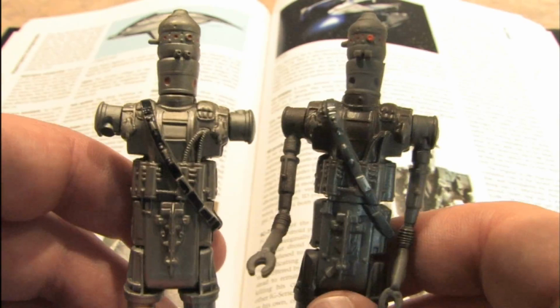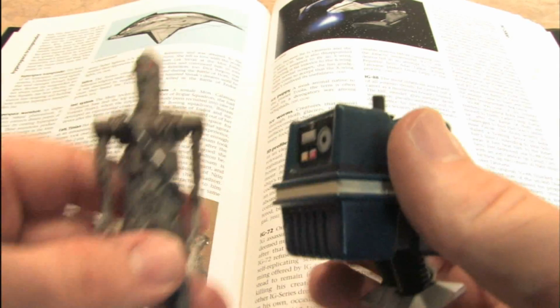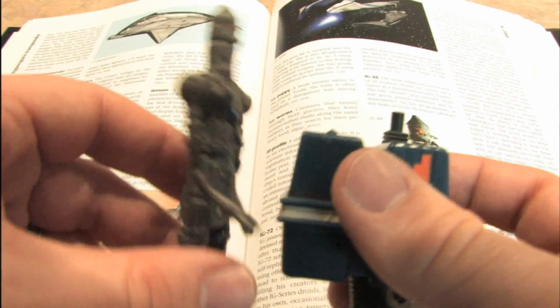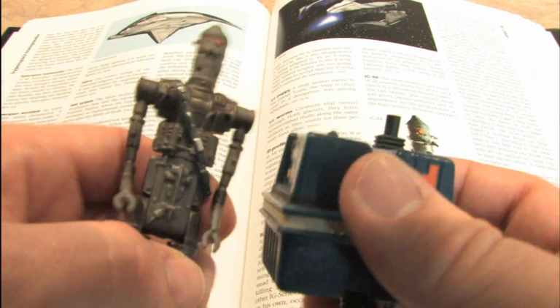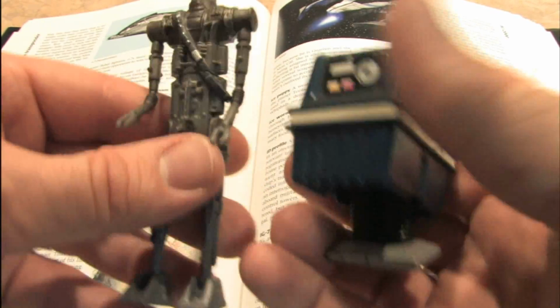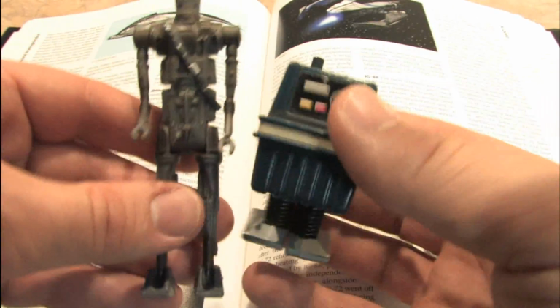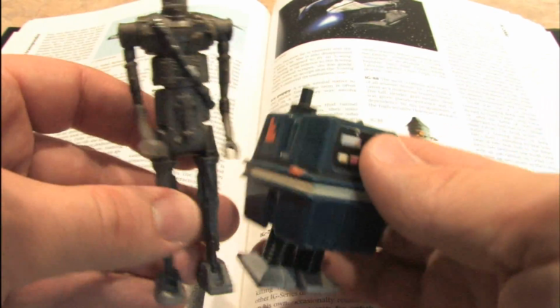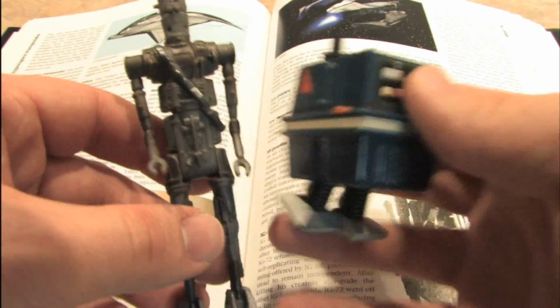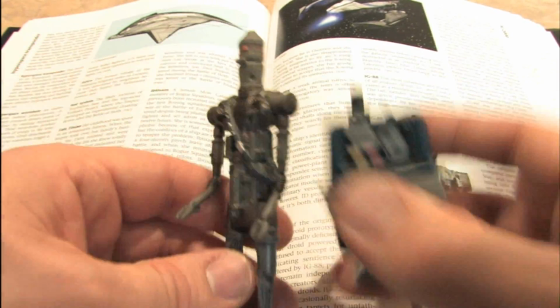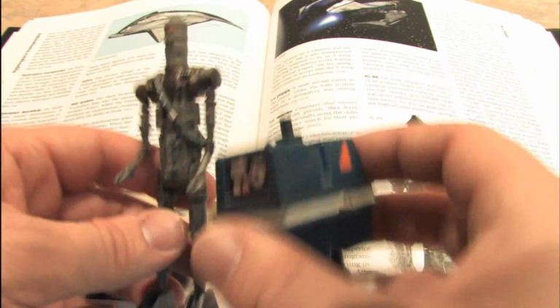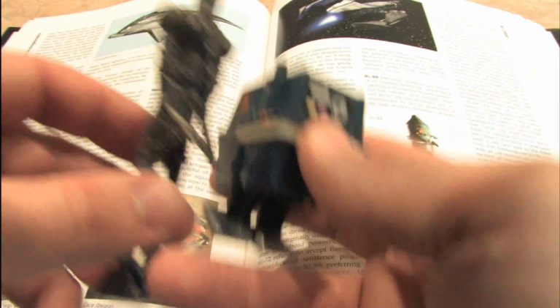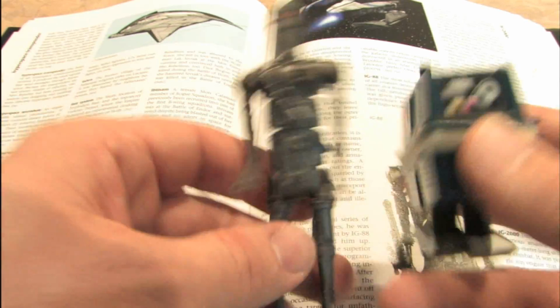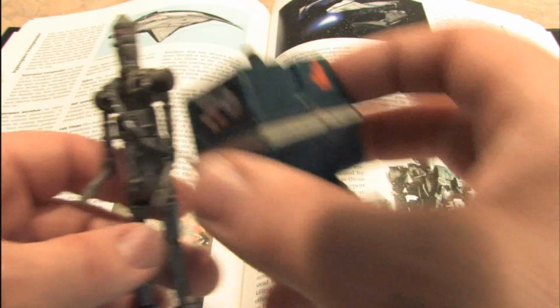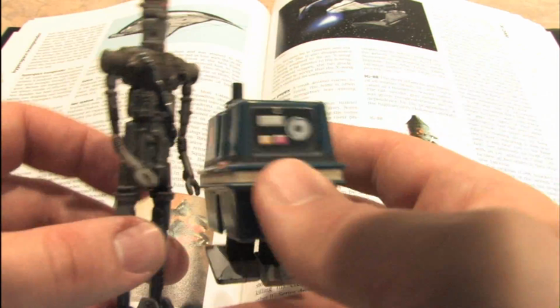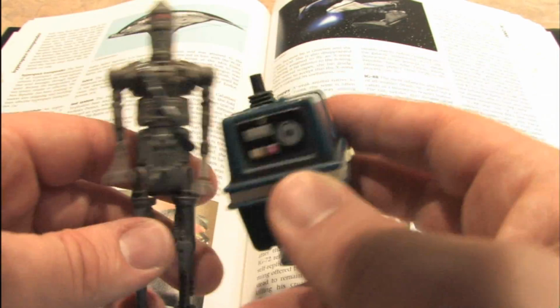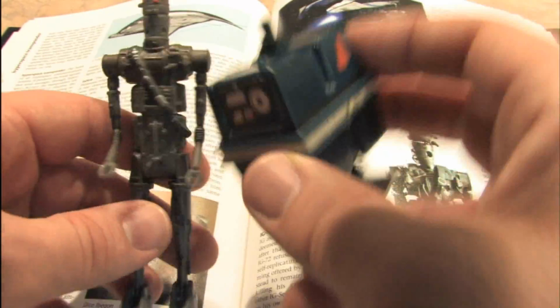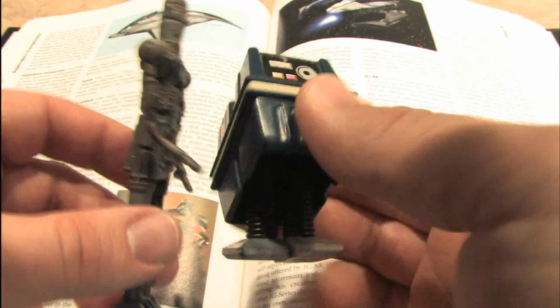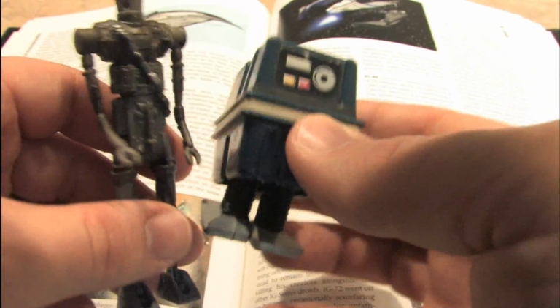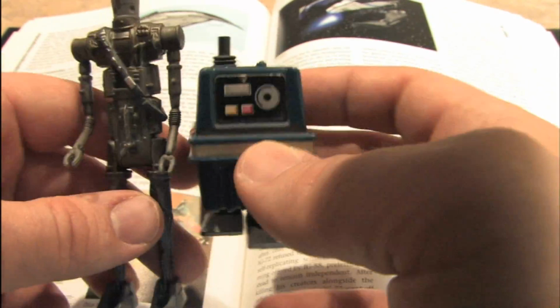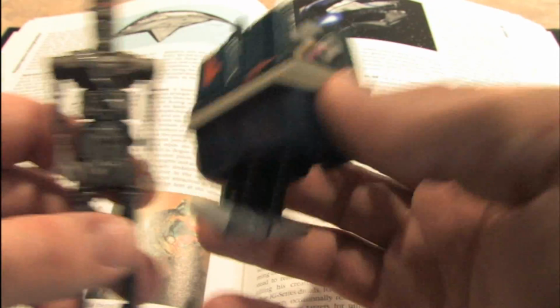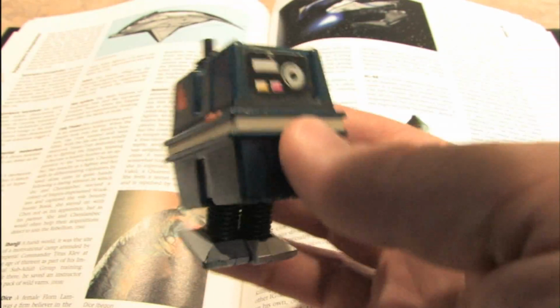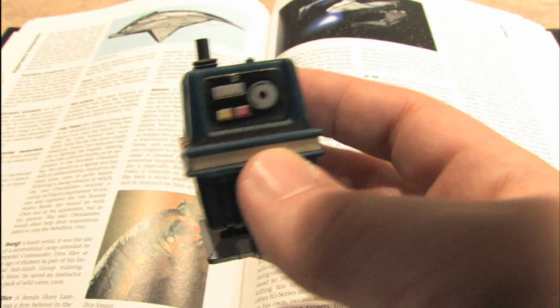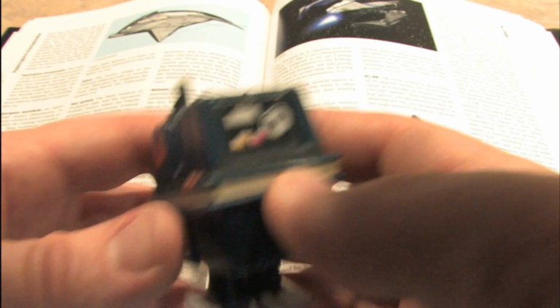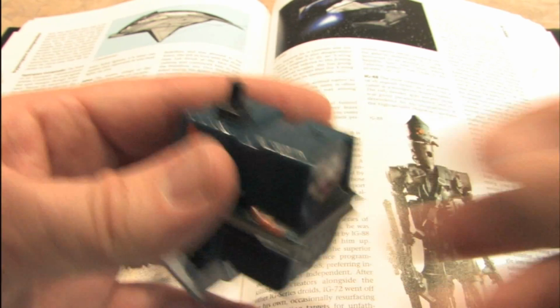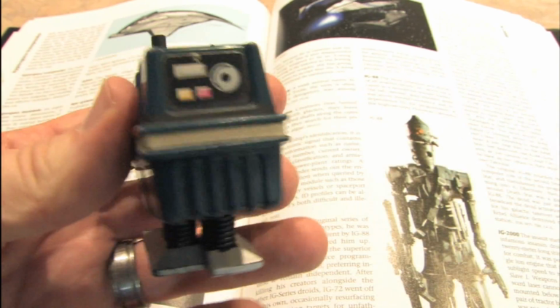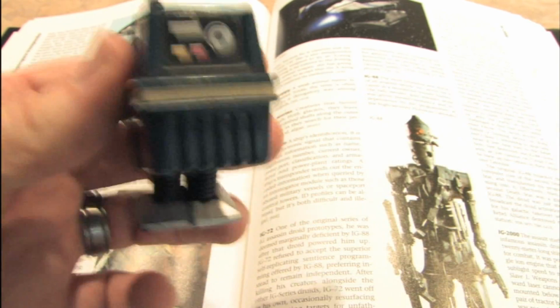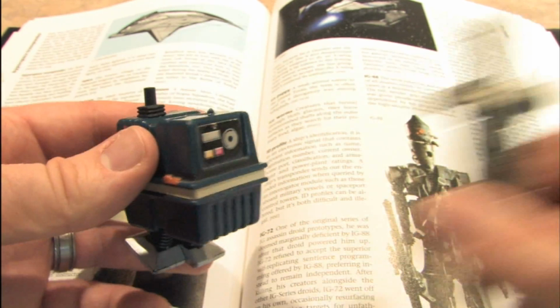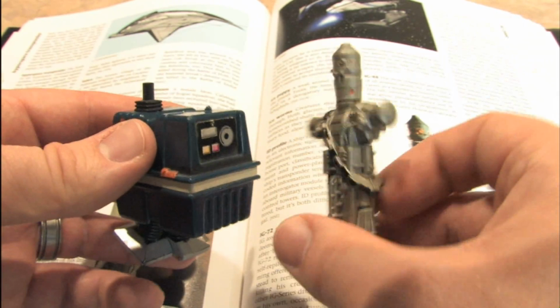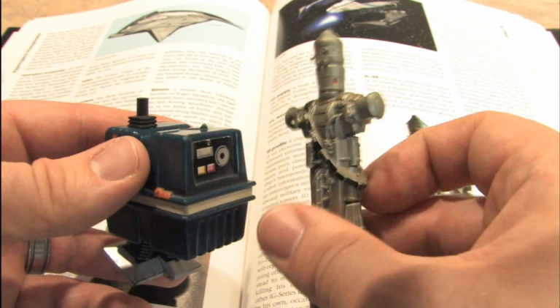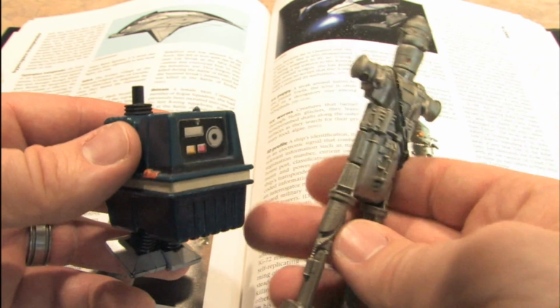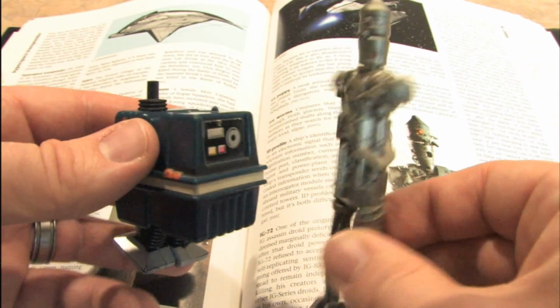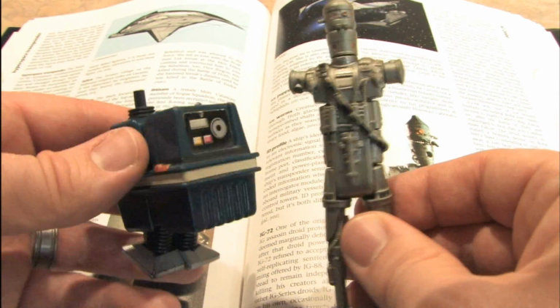Here is the new IG-88 next to the gonk droid, because droids need friends — they can play together. And since the gonk droid also has no arms, it's only fitting that he fight the IG-88 with no arms.